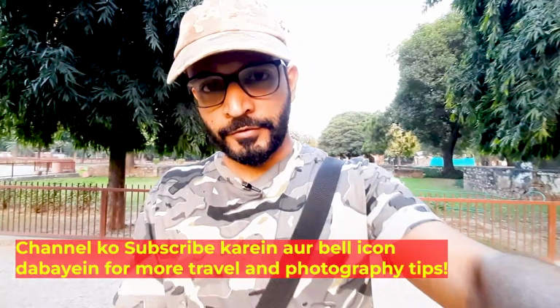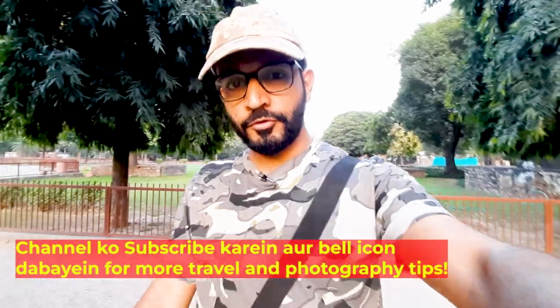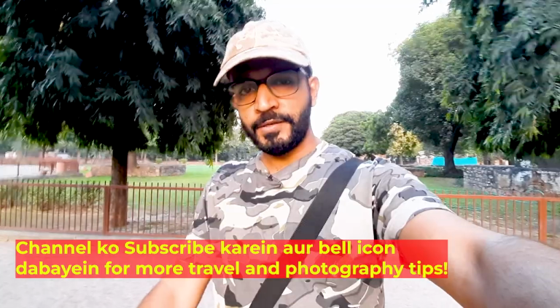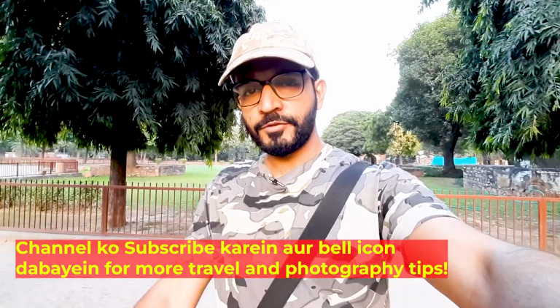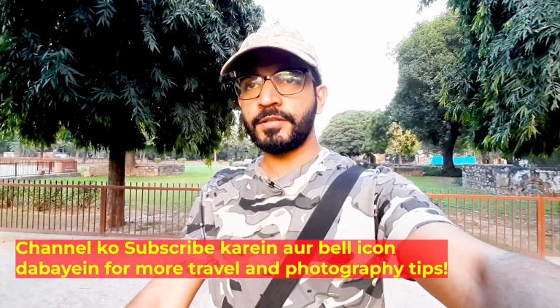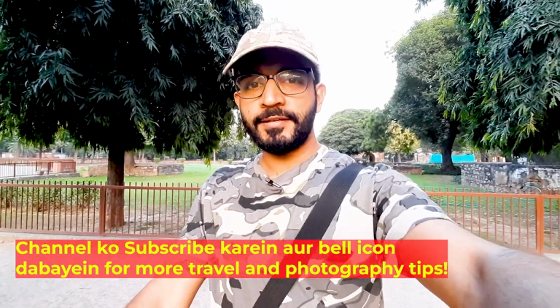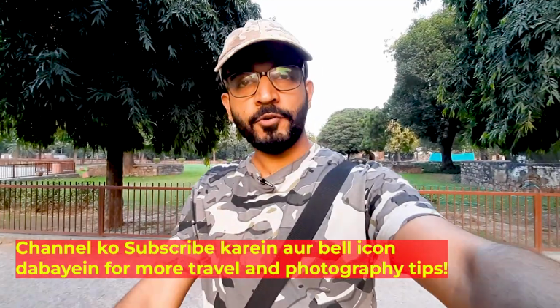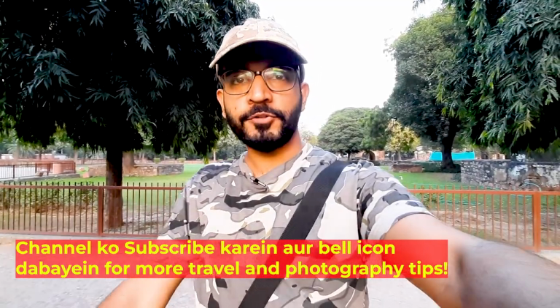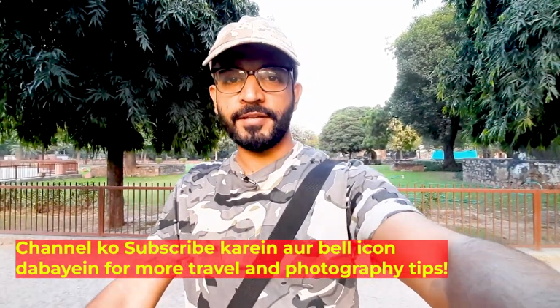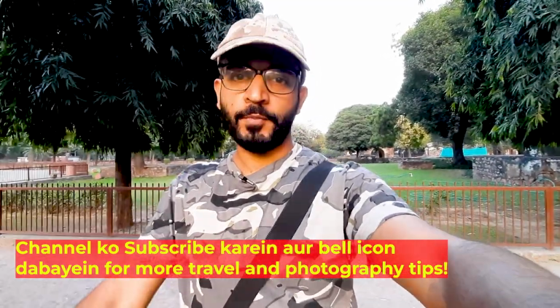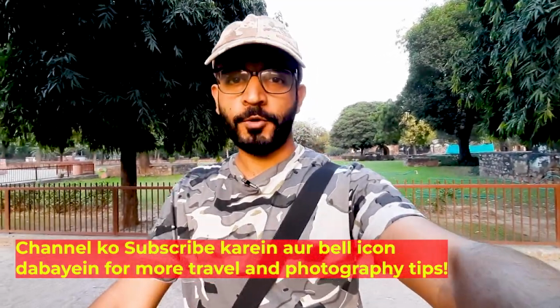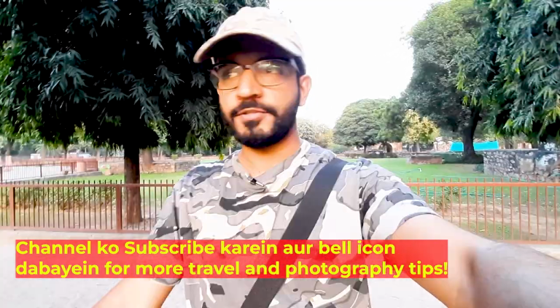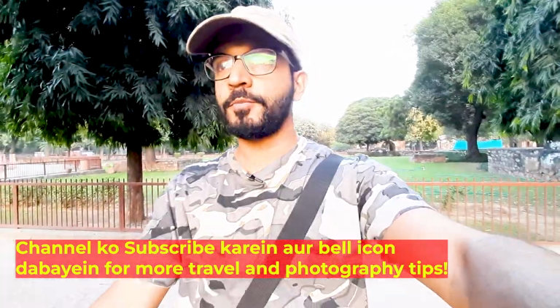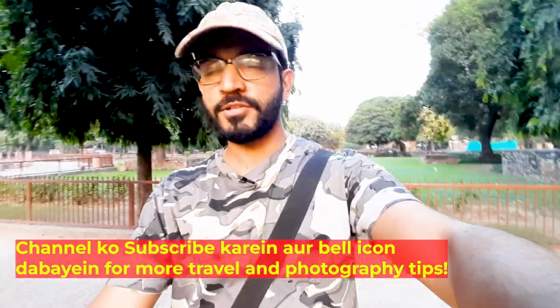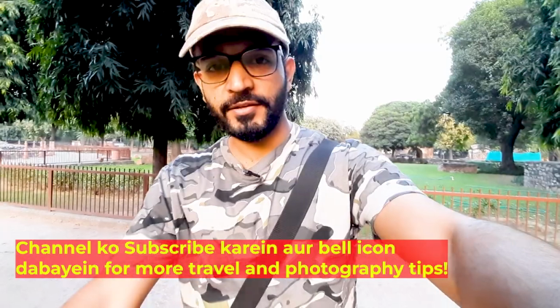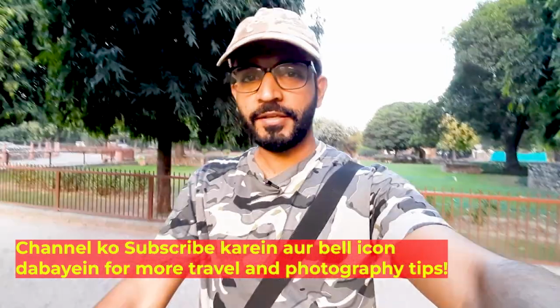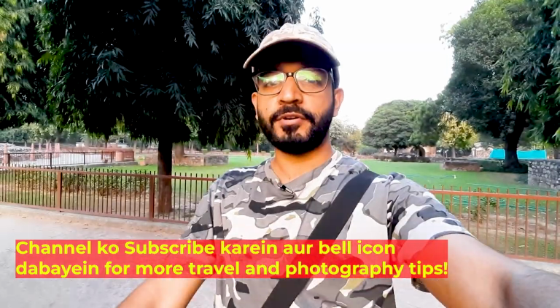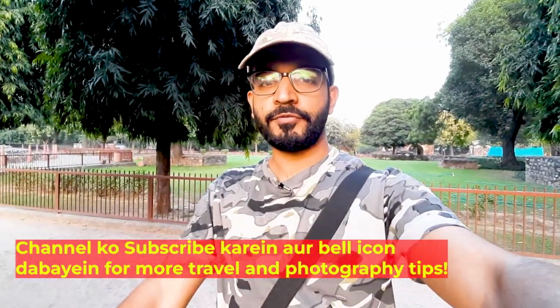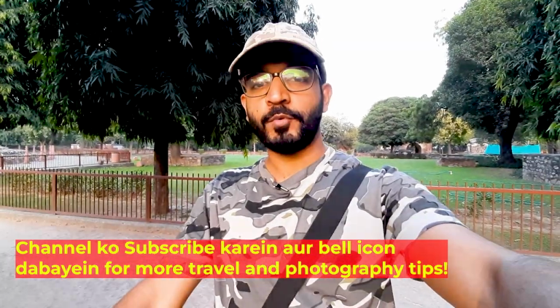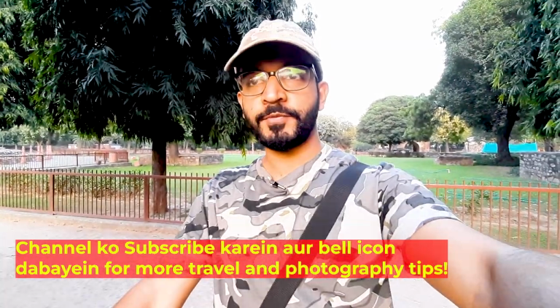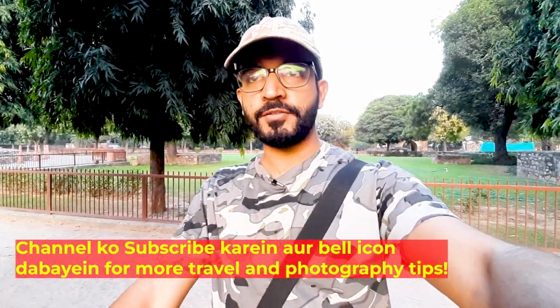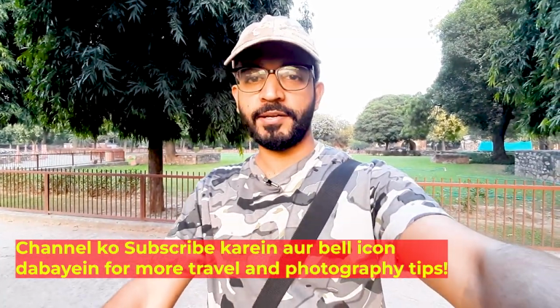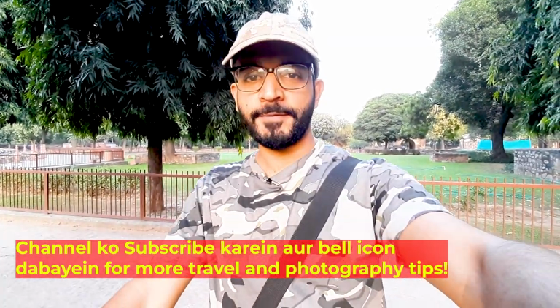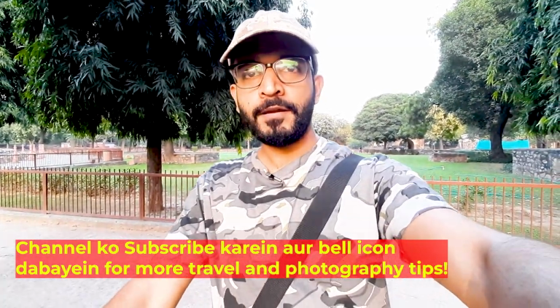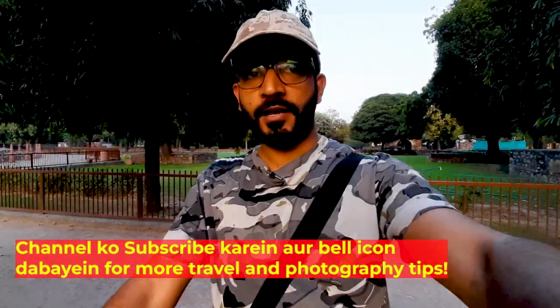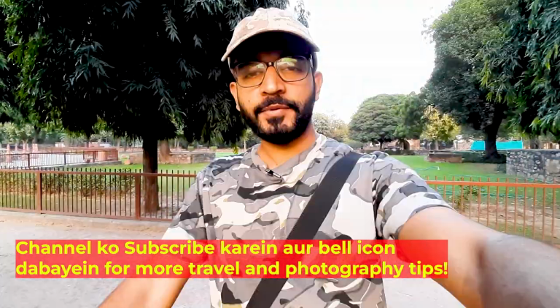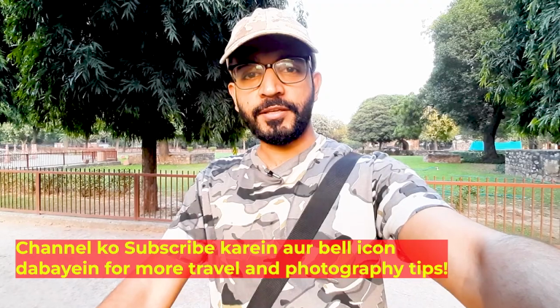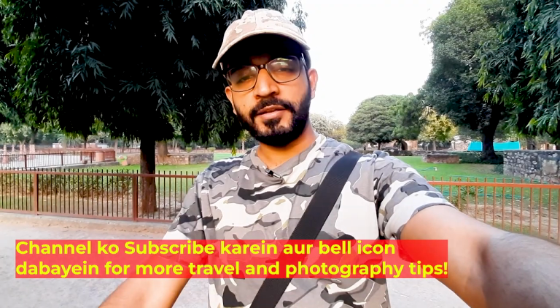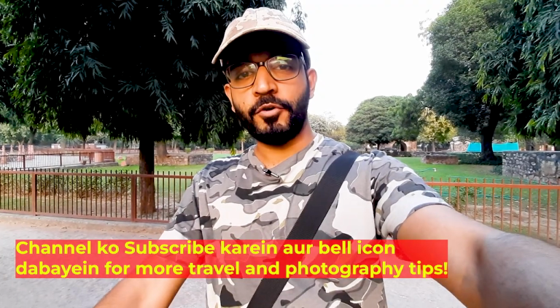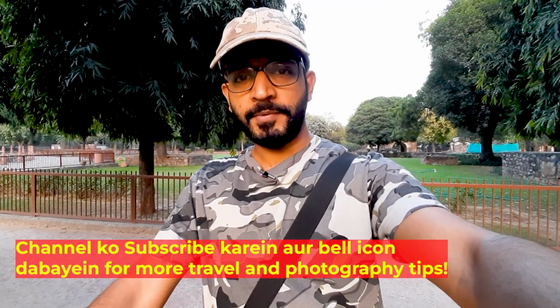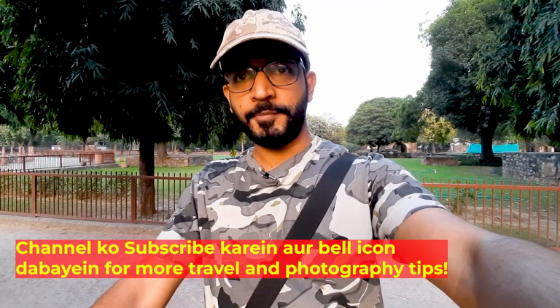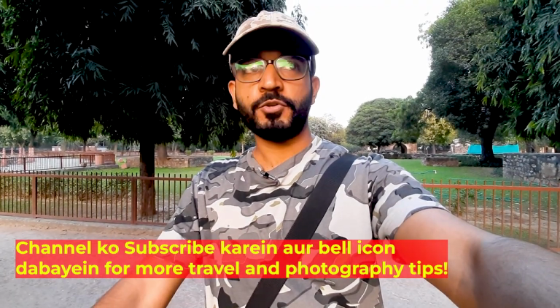This is Qutub Minar, but Delhi also has many other places to visit — like Humayun's Tomb, Safdarjung's Tomb, and newer attractions like Waste to Wonder. Videos of those have been uploaded here.